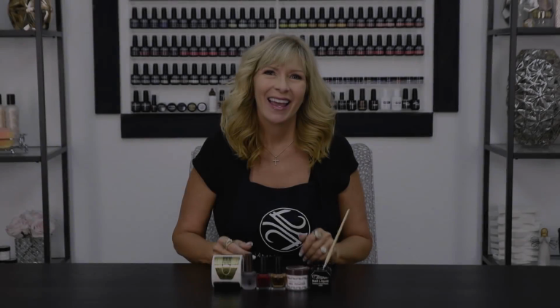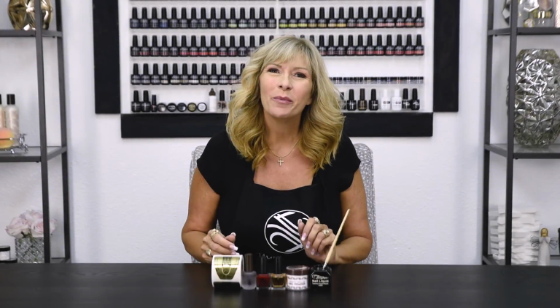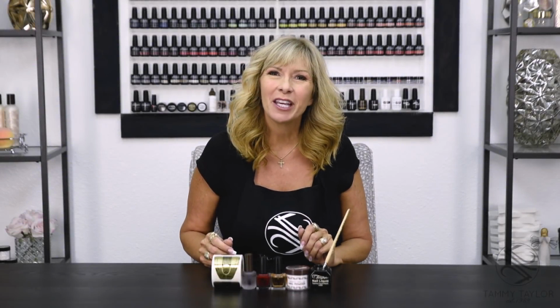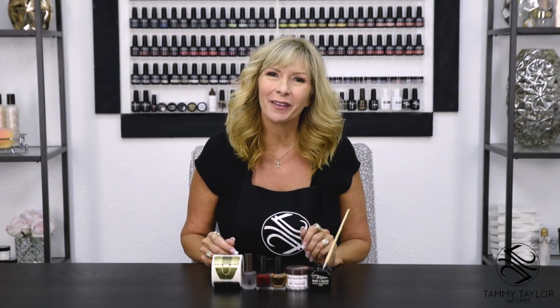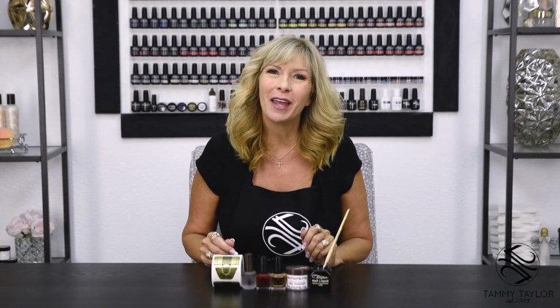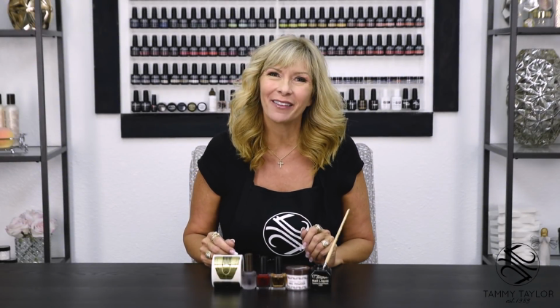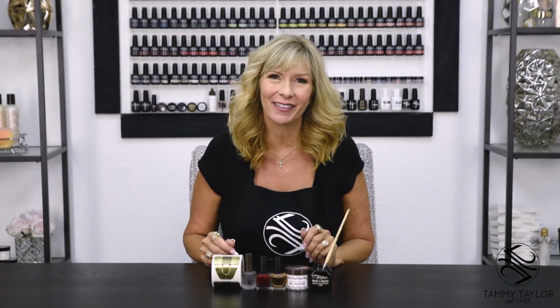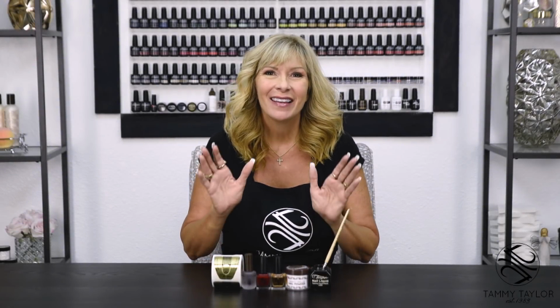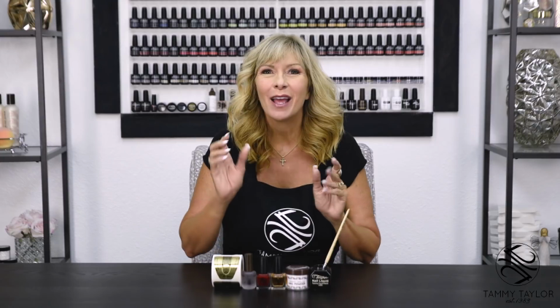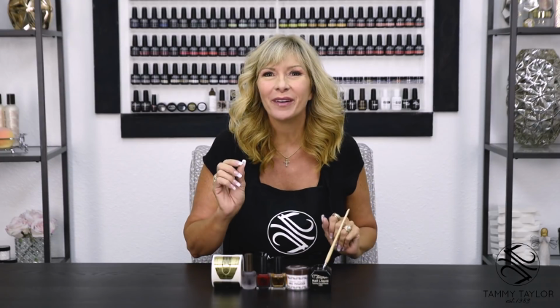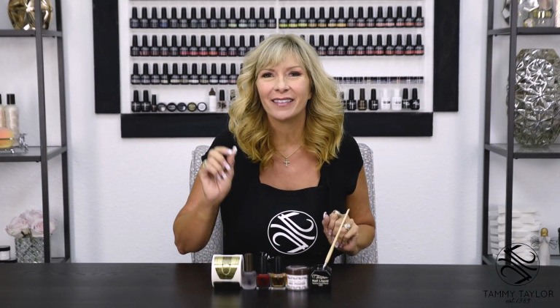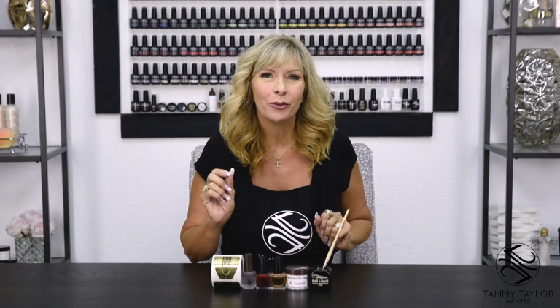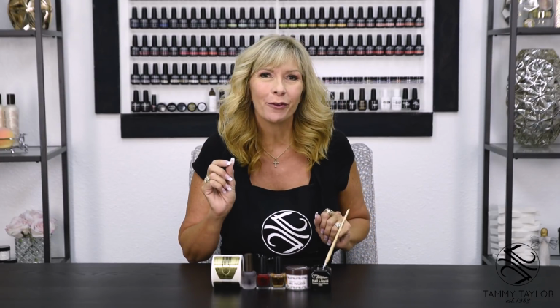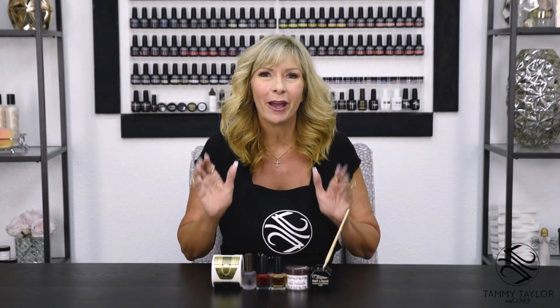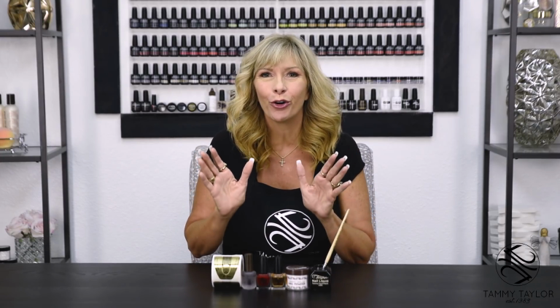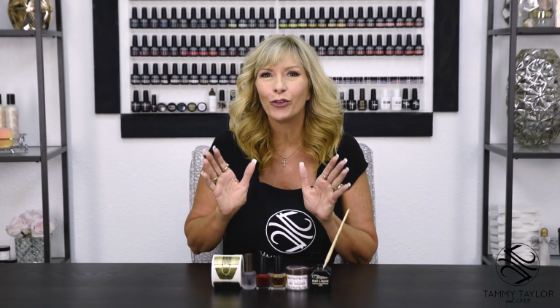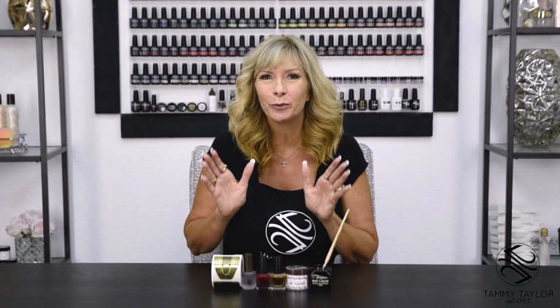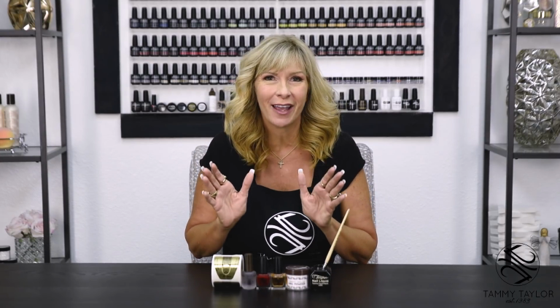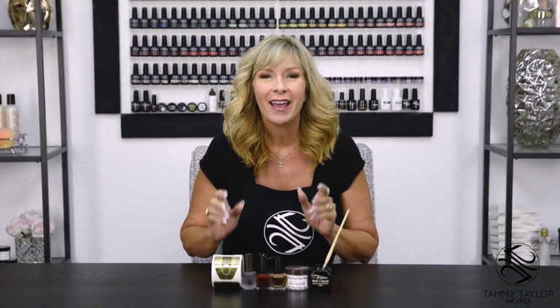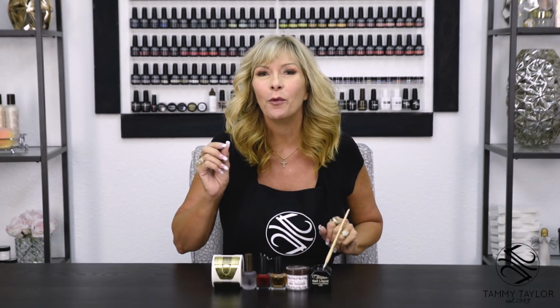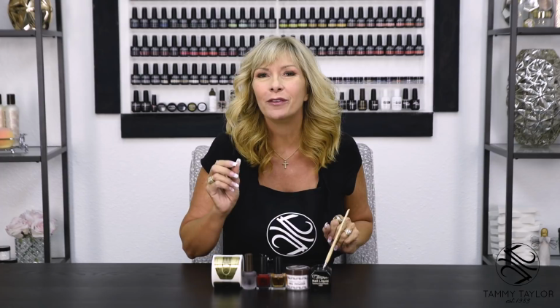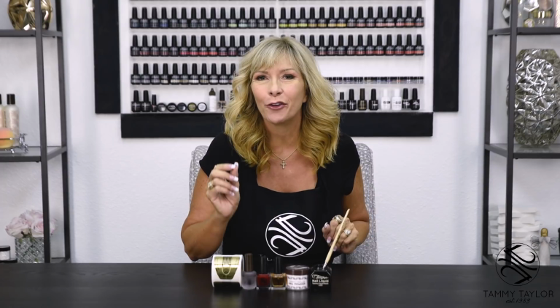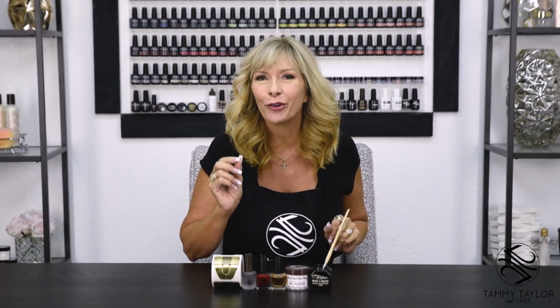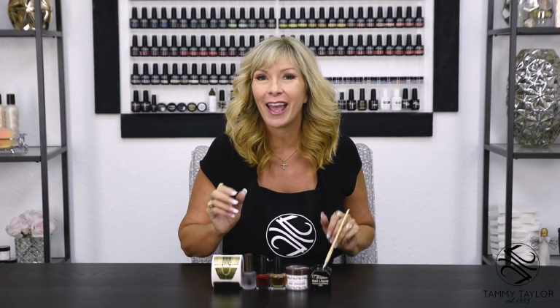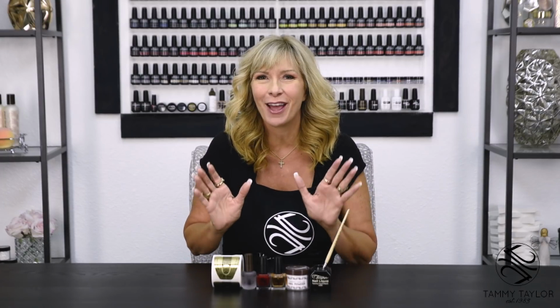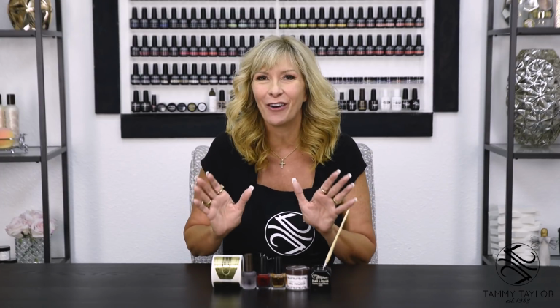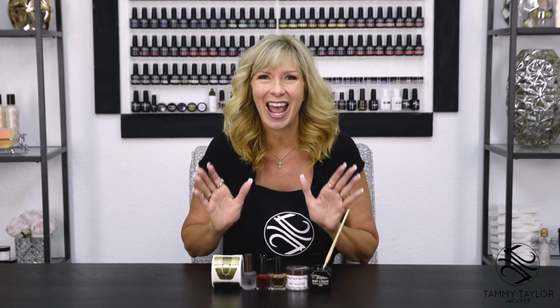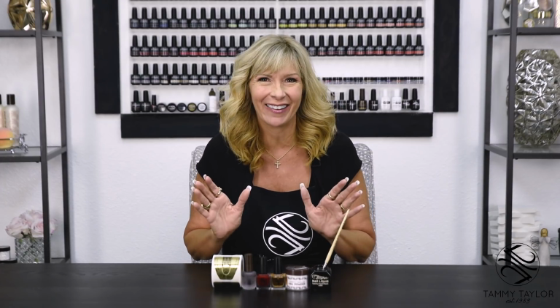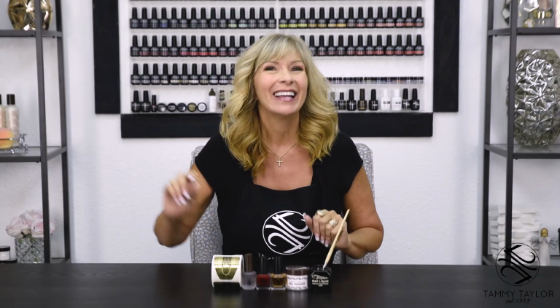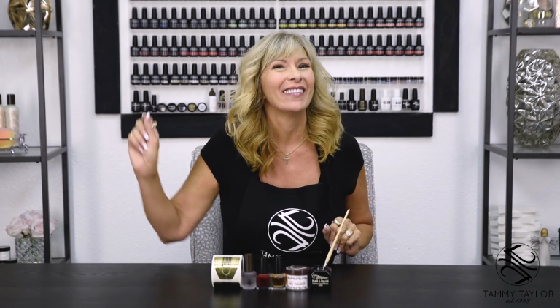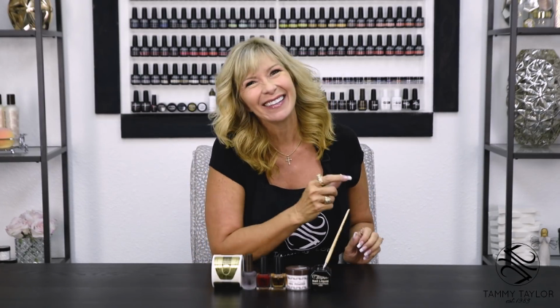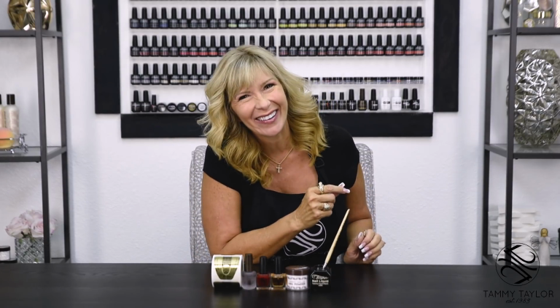Hello, I'm Tammy Taylor, president of Tammy Taylor Nails, and today I'm so excited to demonstrate for you a short oval sculptured nail. I will be using Natural Acrylic and Red Velvet Nail Lacquer. Now, let's get started.